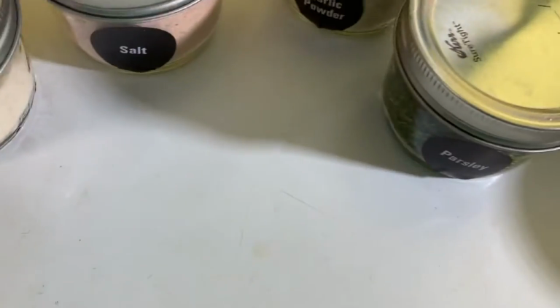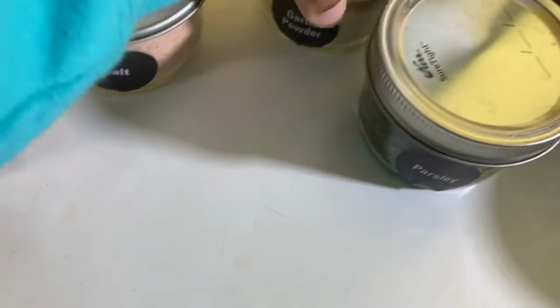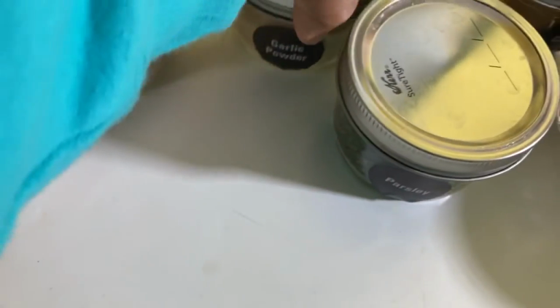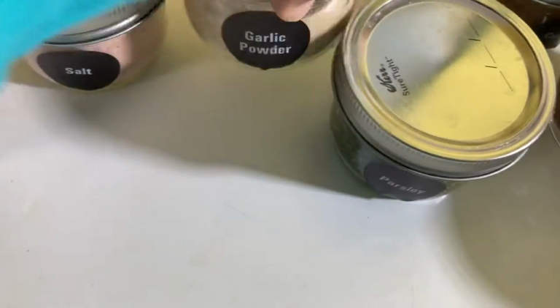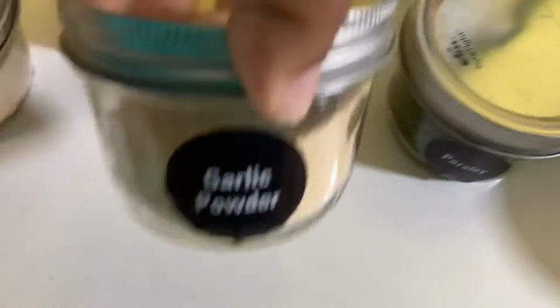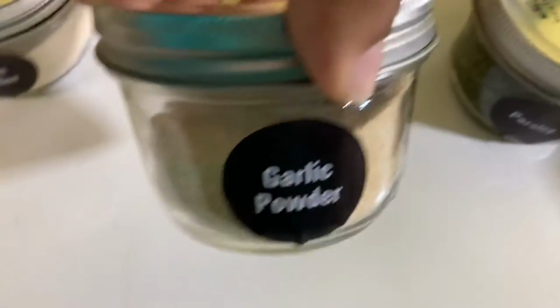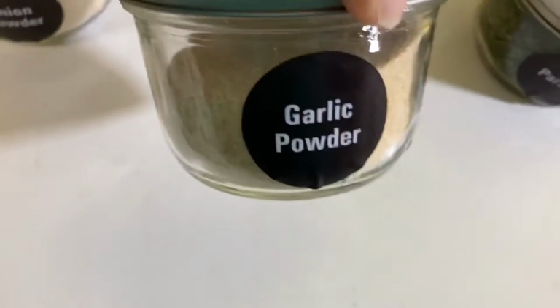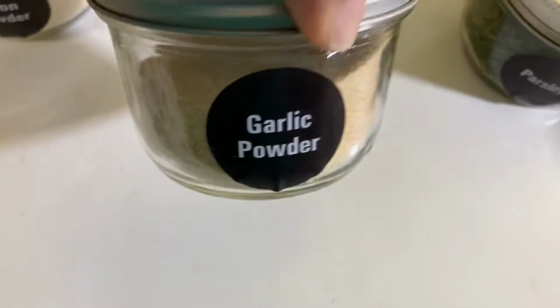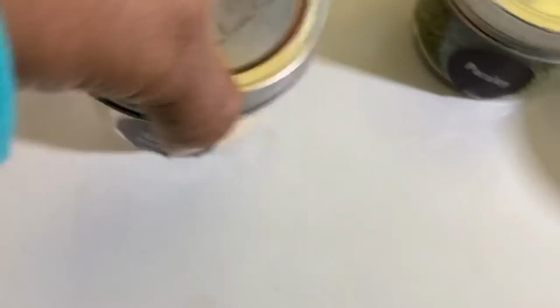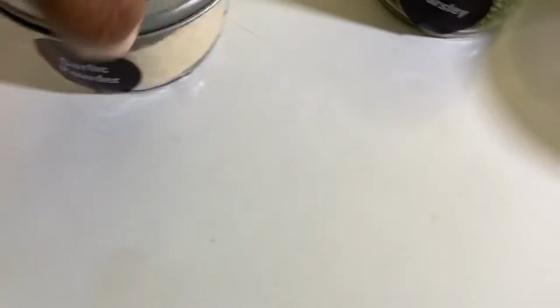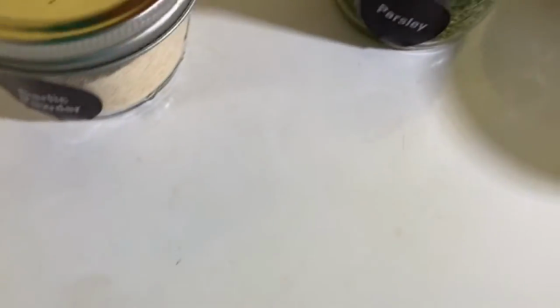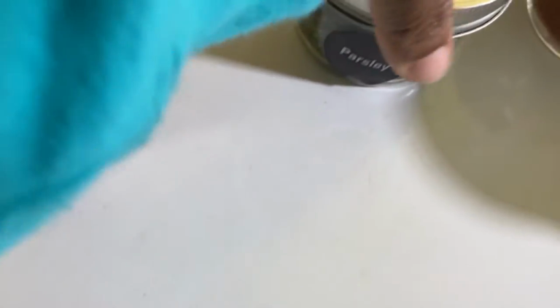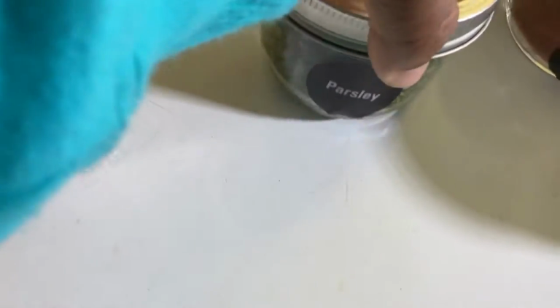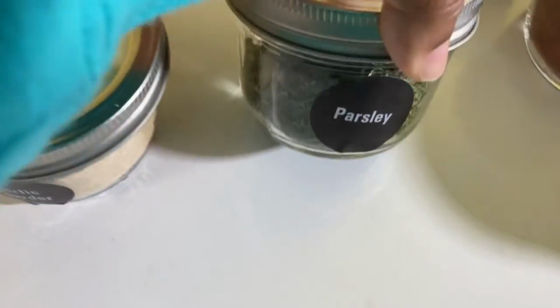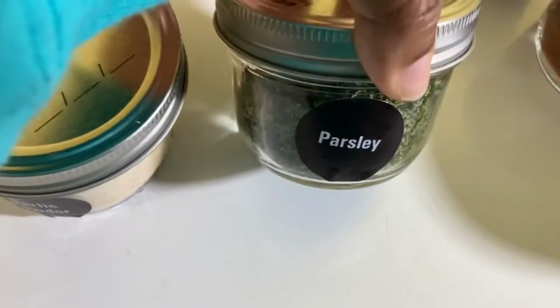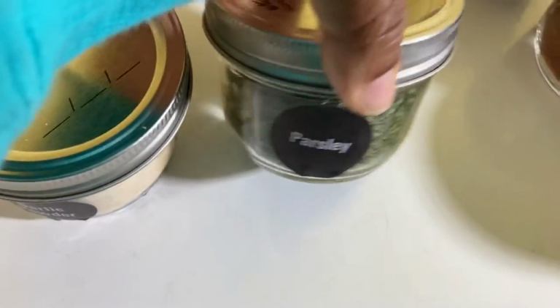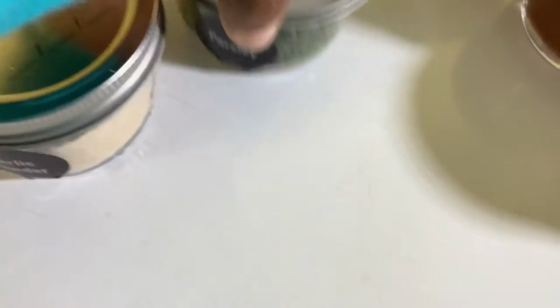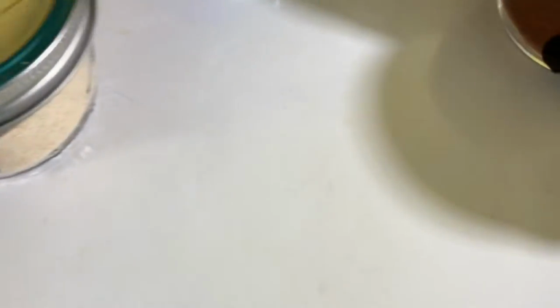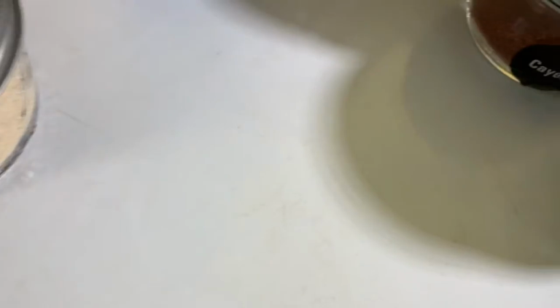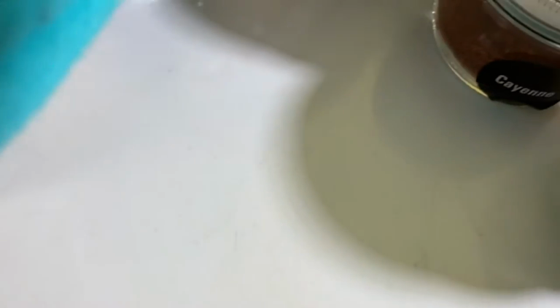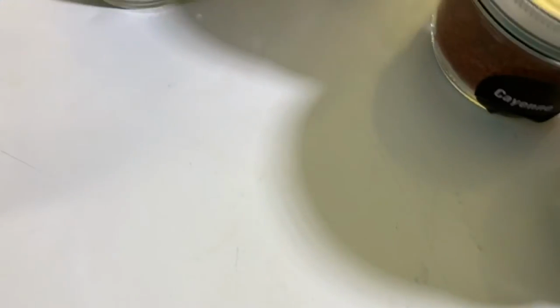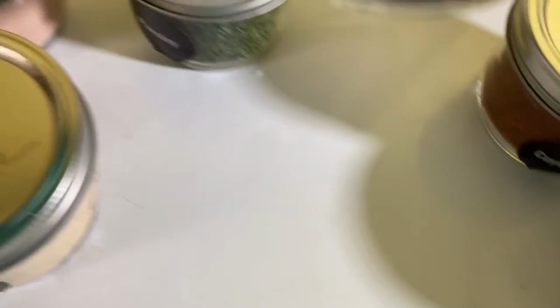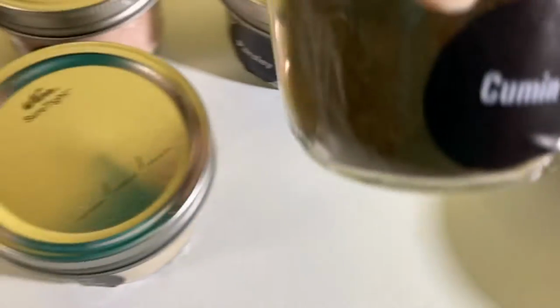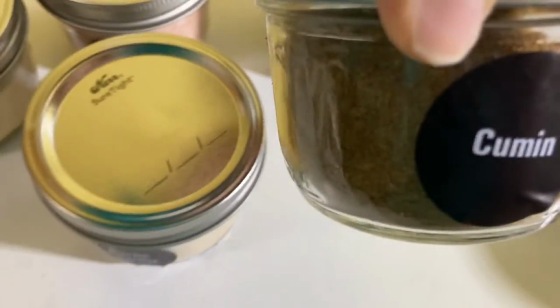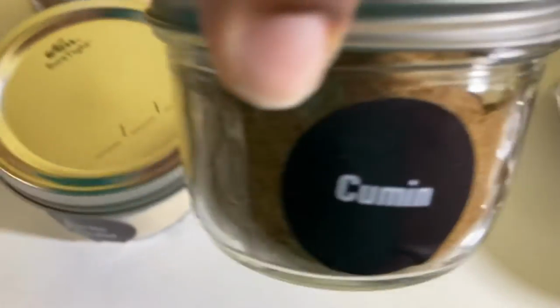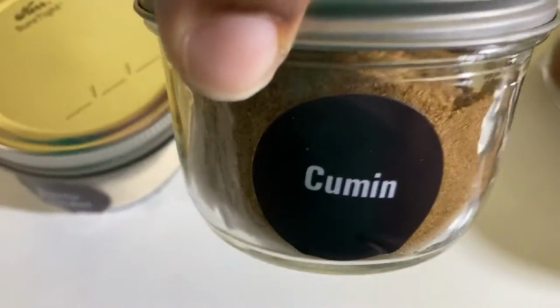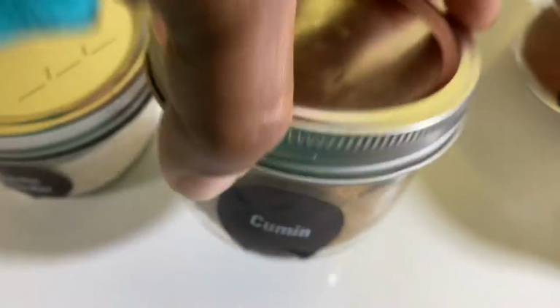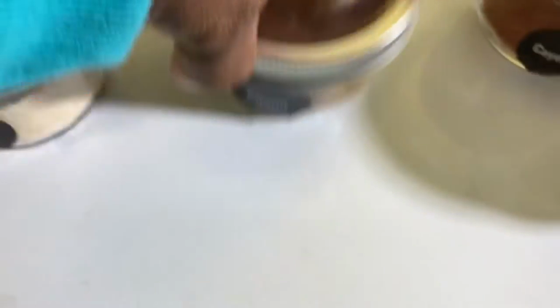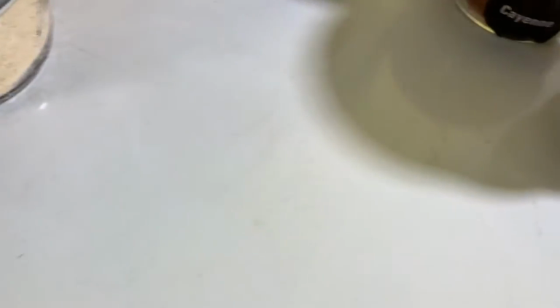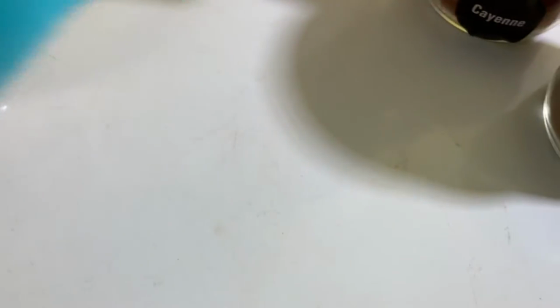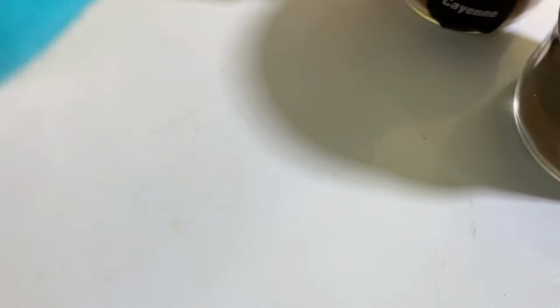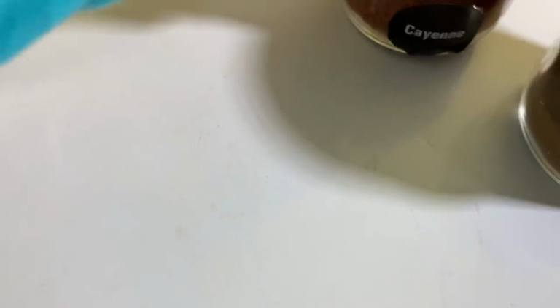I labeled them — I have parsley, onion powder, cumin, cayenne, and more.